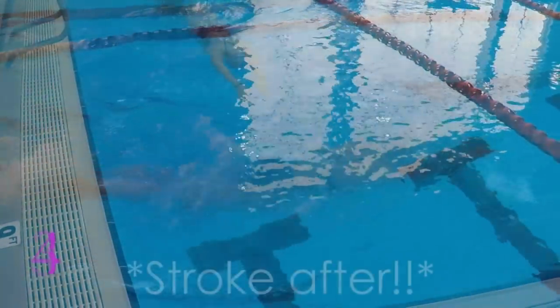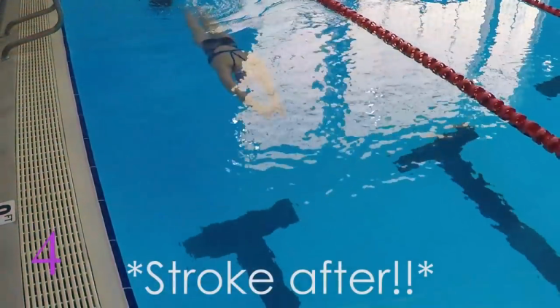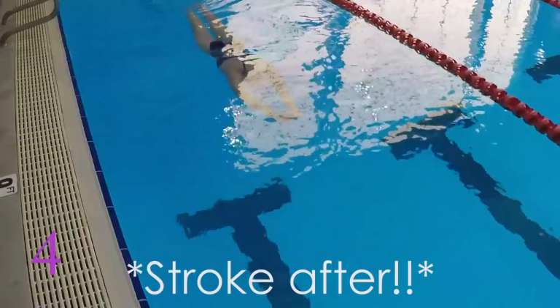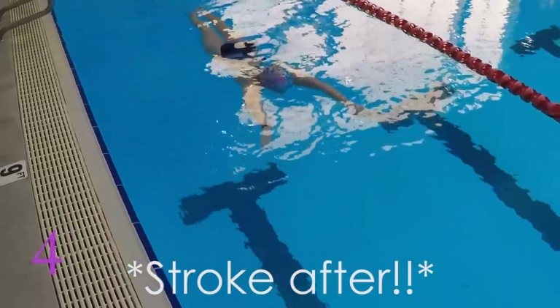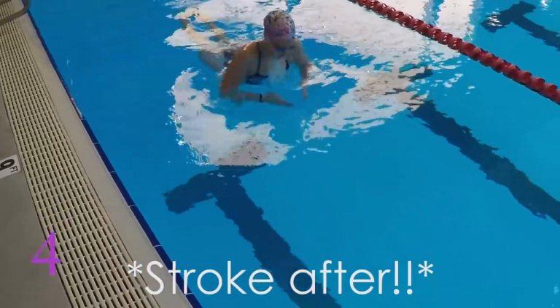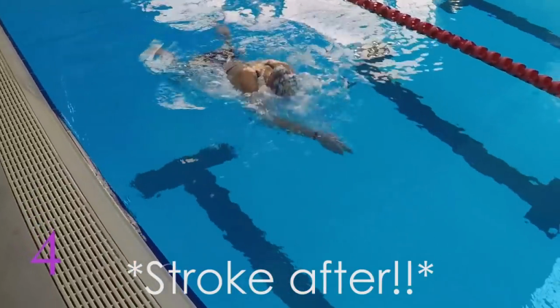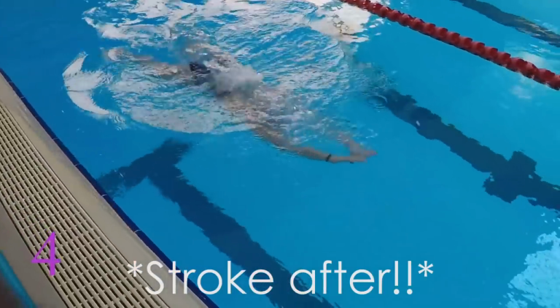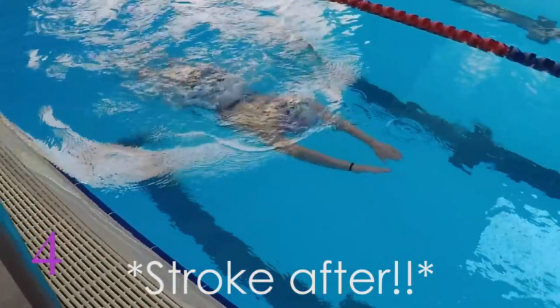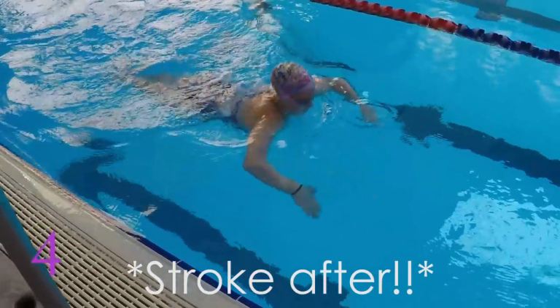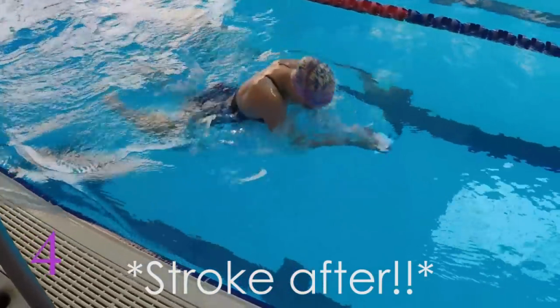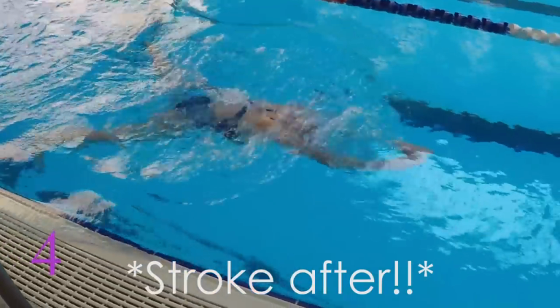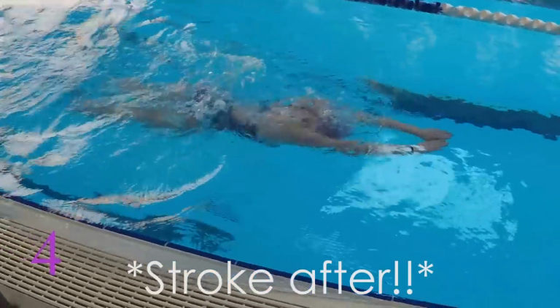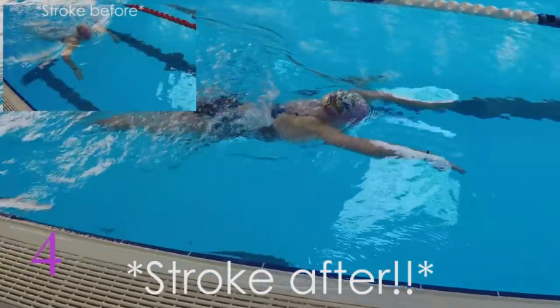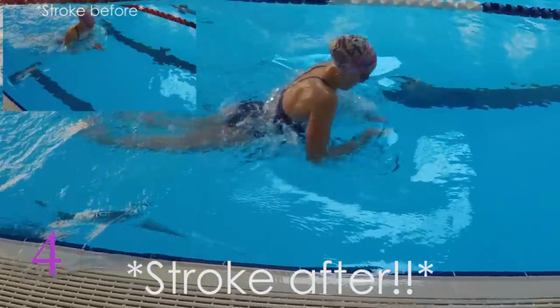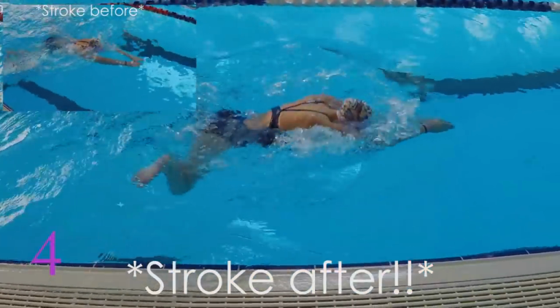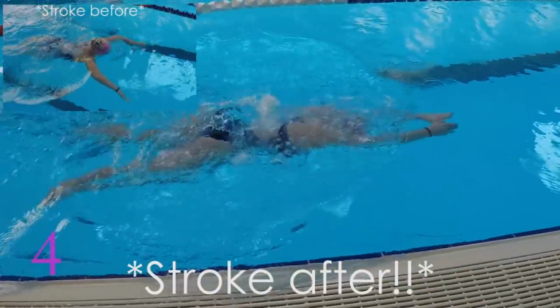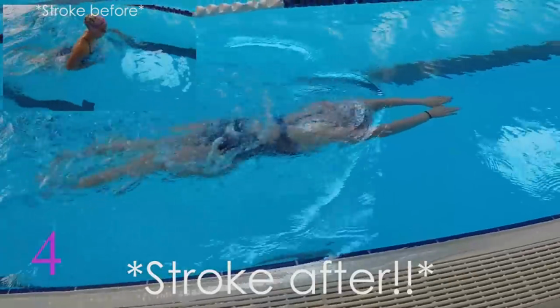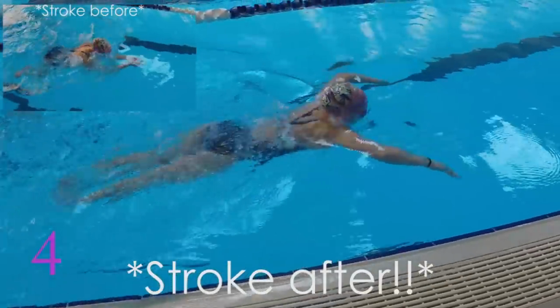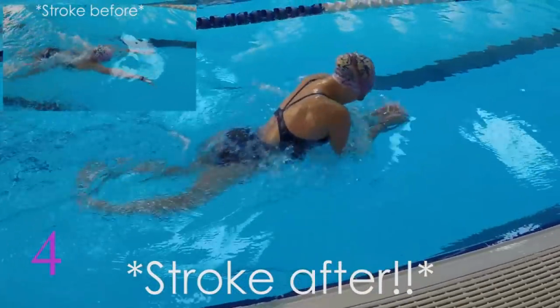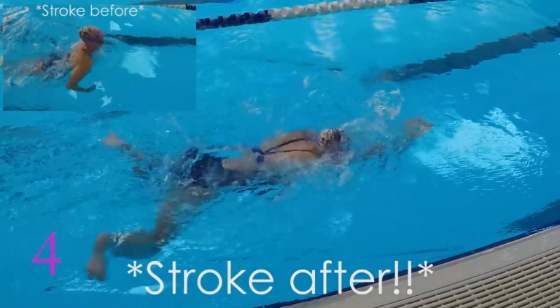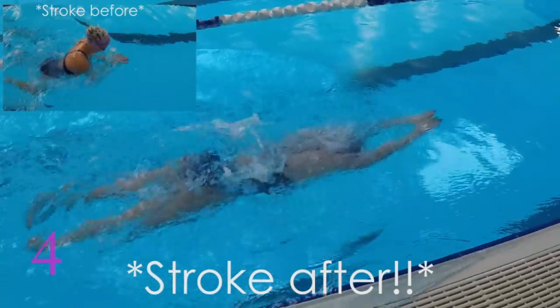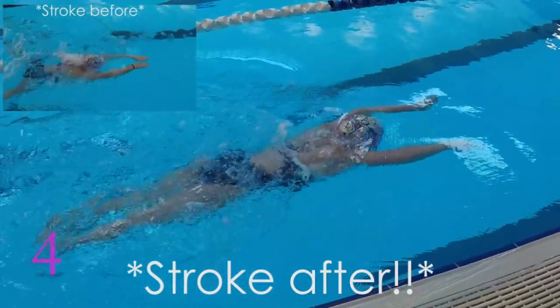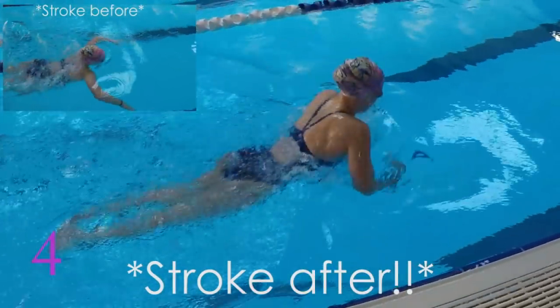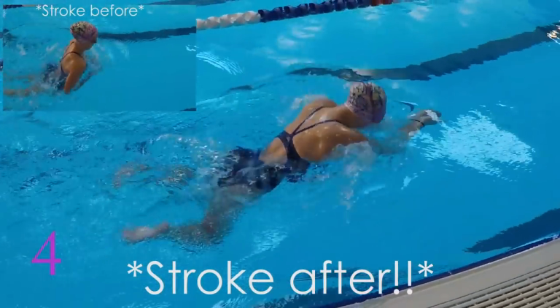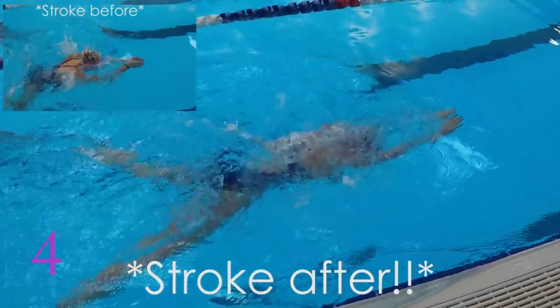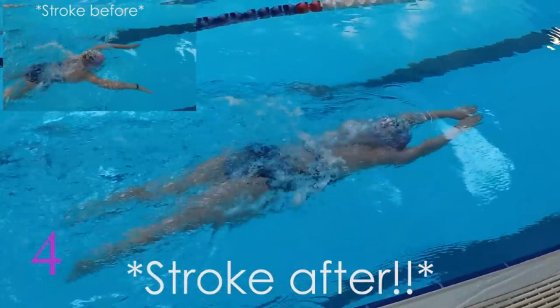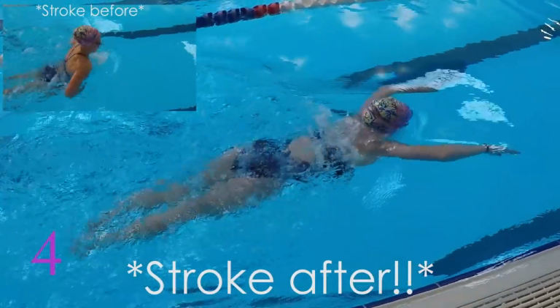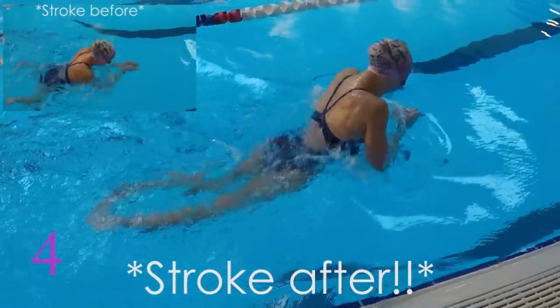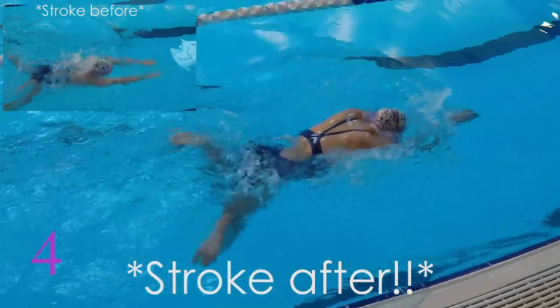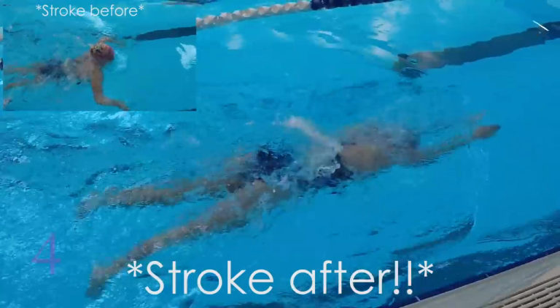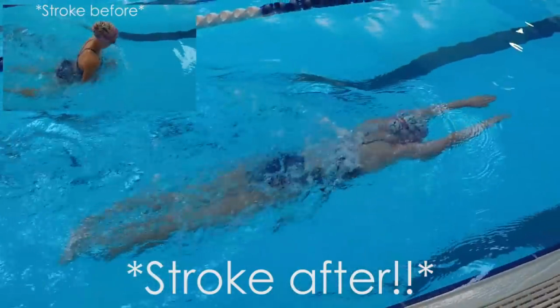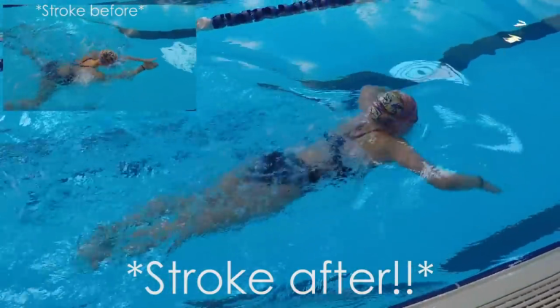For the final step you're going to do regular breaststroke but make sure it's slow and controlled. Just copy how your pull felt in the previous steps, but if you're having trouble keep repeating the progression until it feels more natural. Thank you so much for watching.